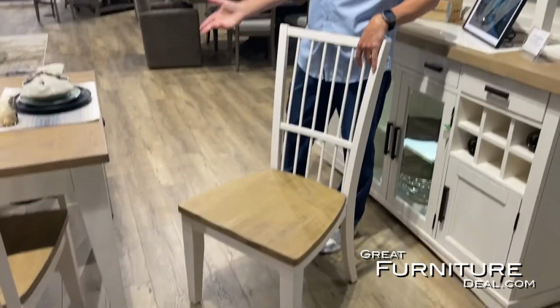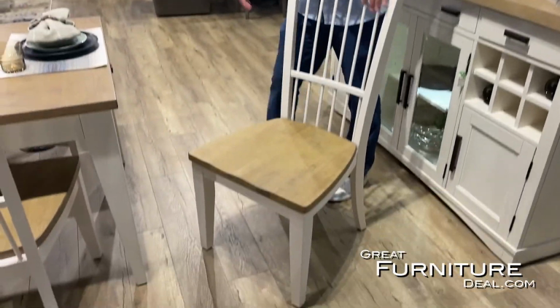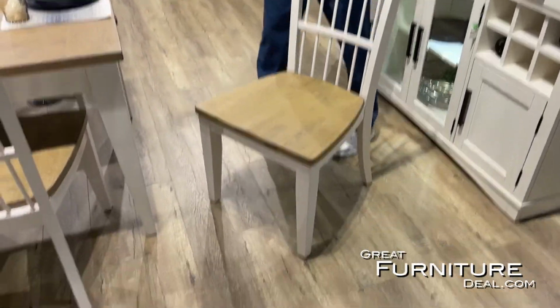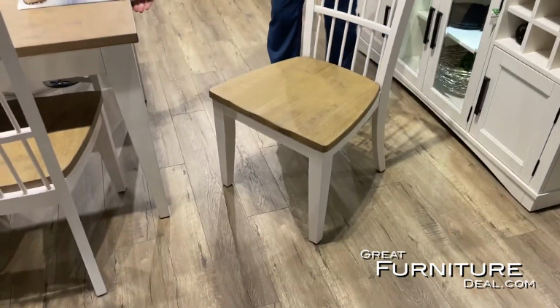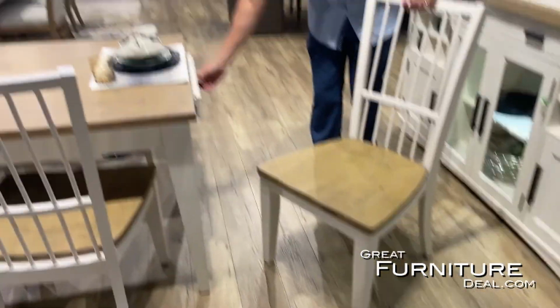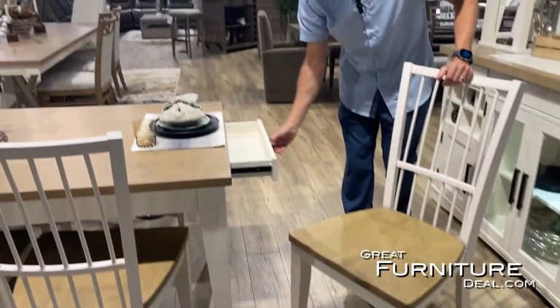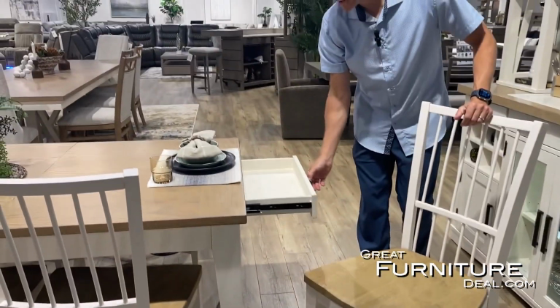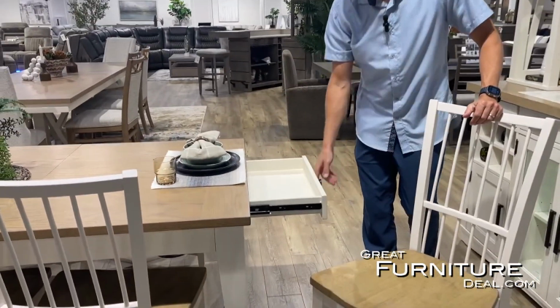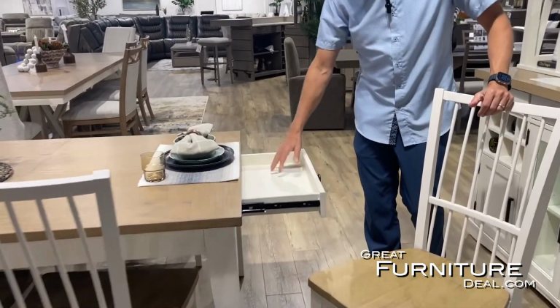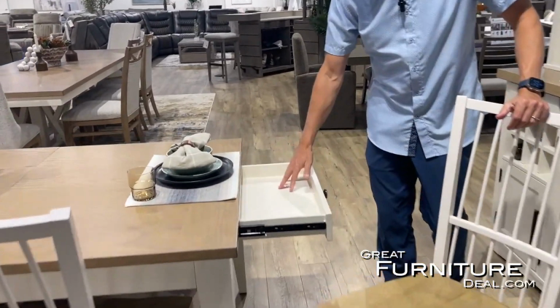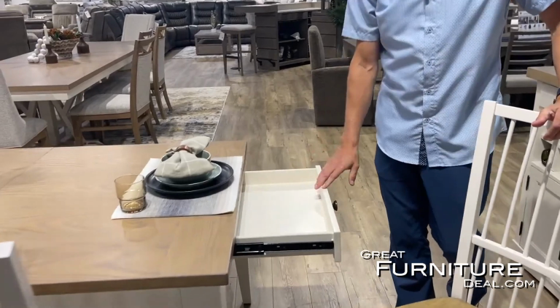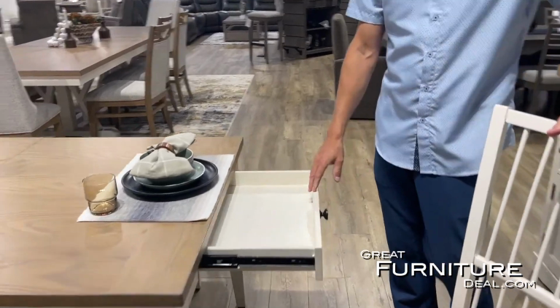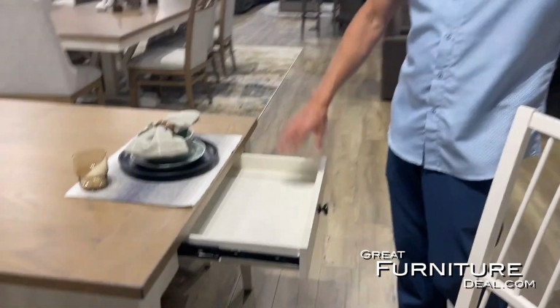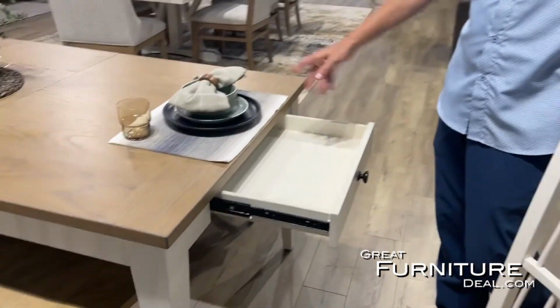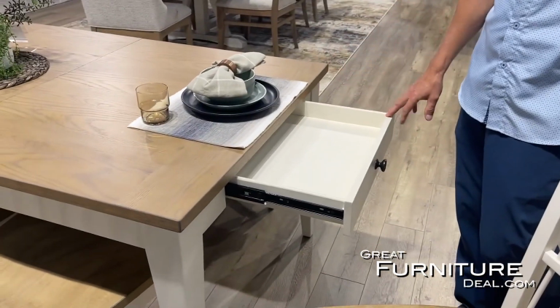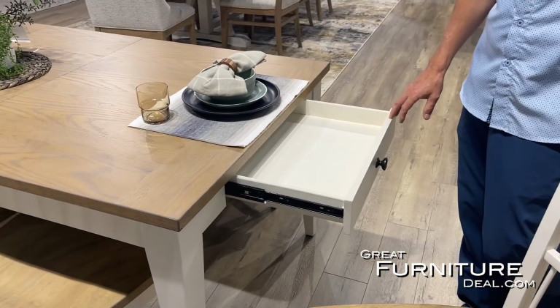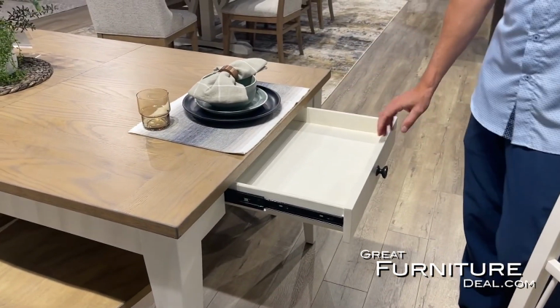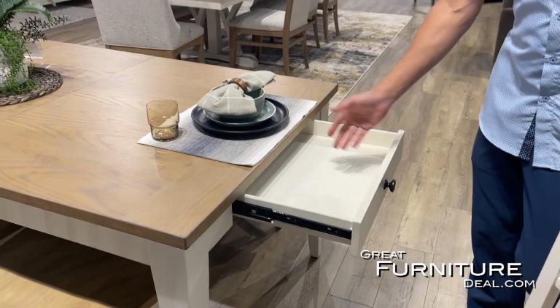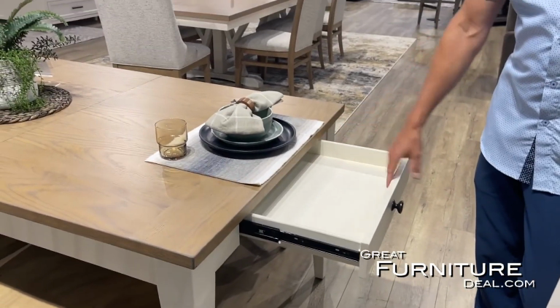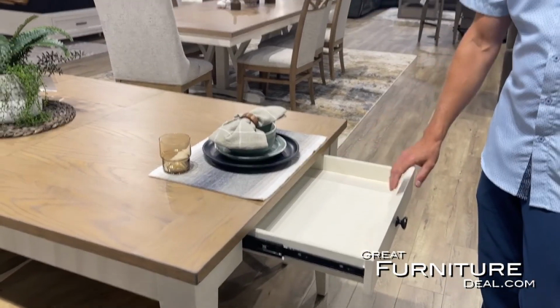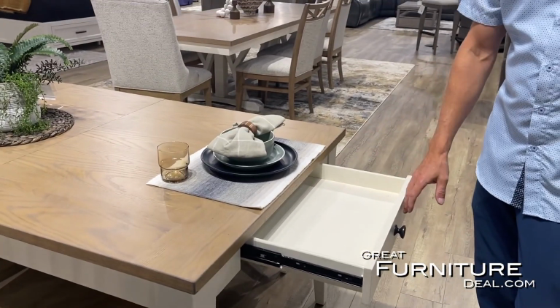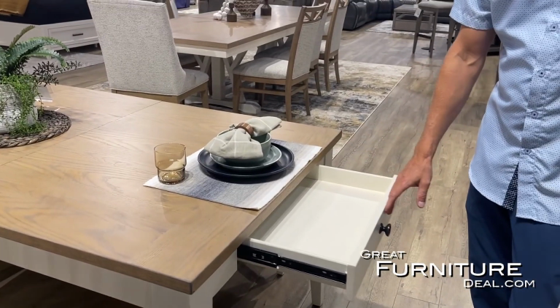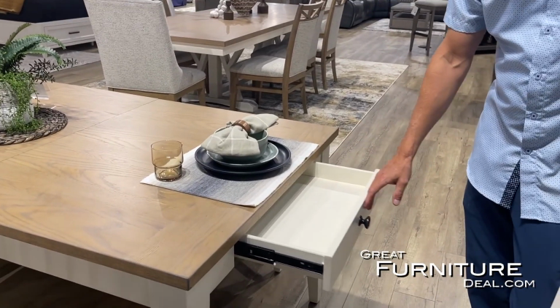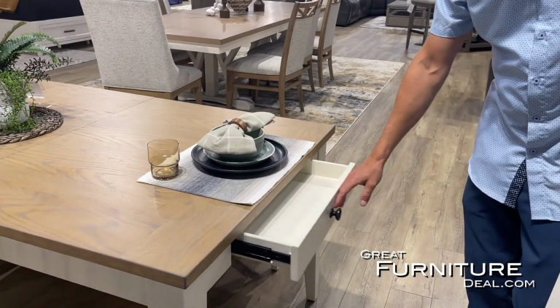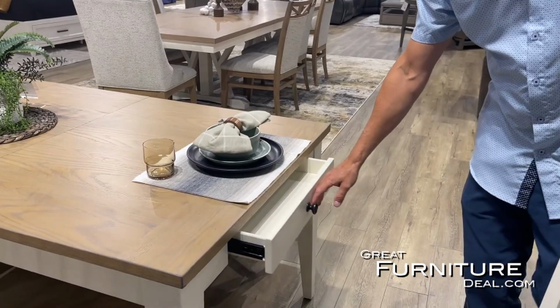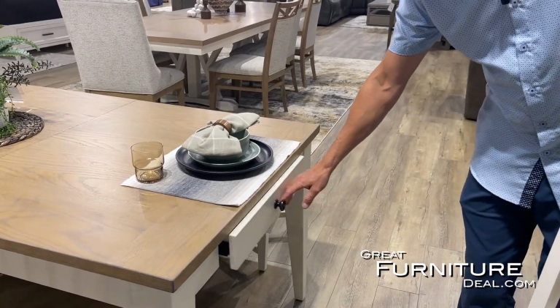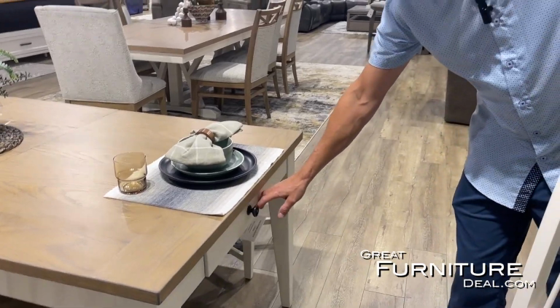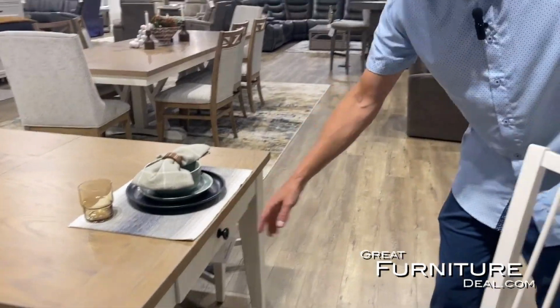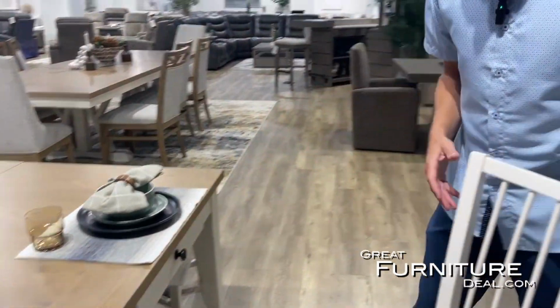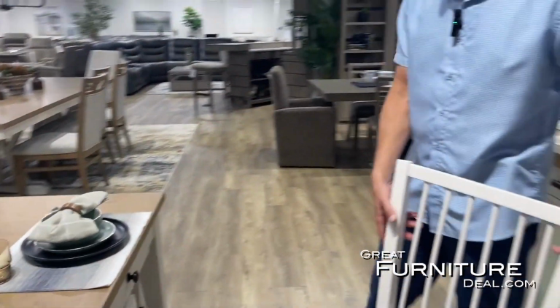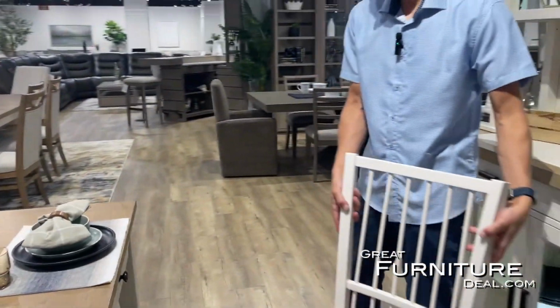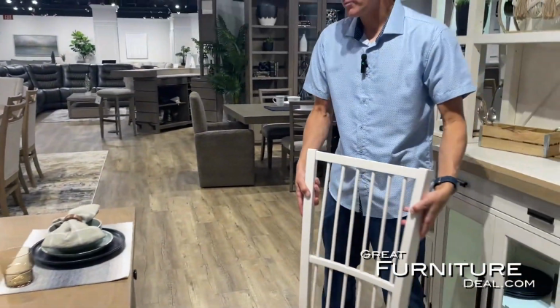There are a couple of different options. There is also a drawer in the end of this table, so you can store silverware, place settings, or whatever you'd like there. It's a really nice feature in the end of the table.